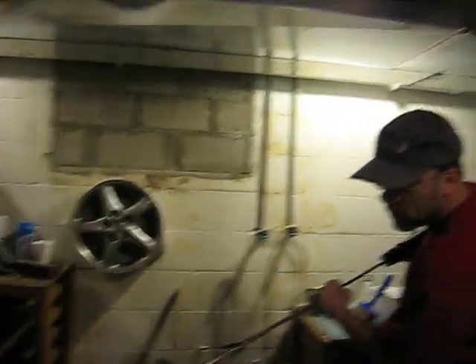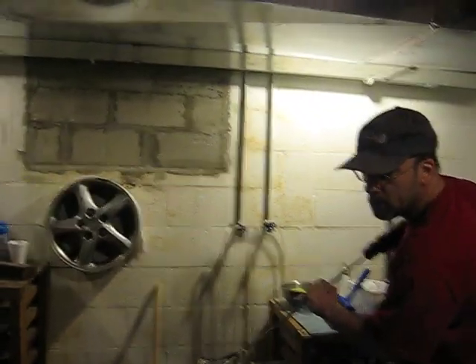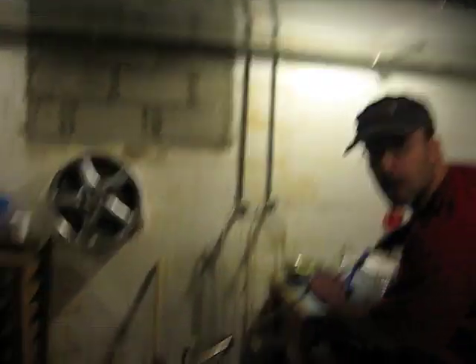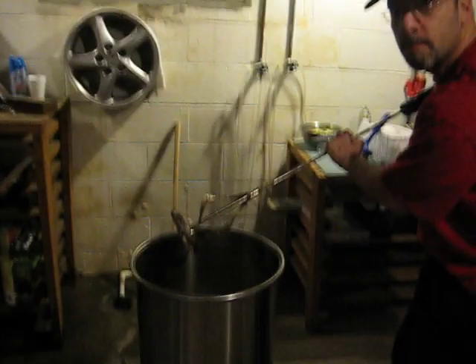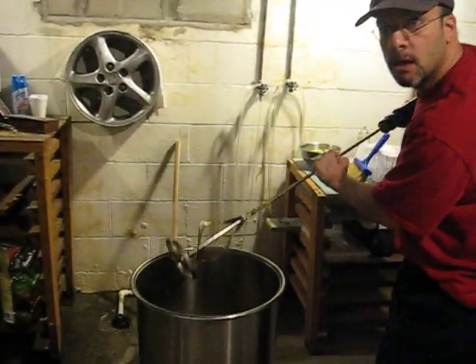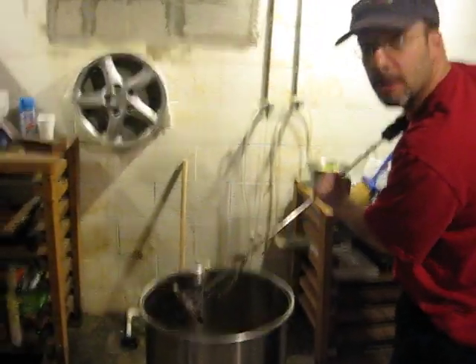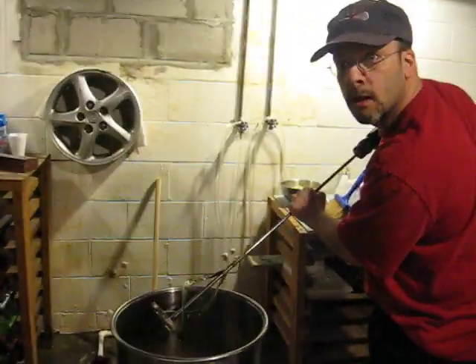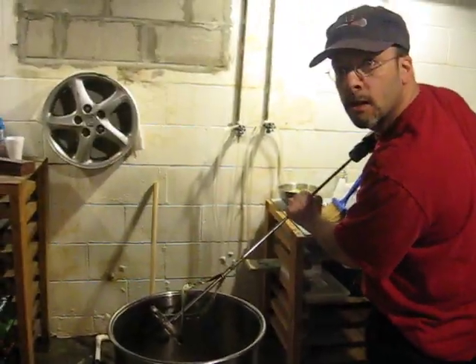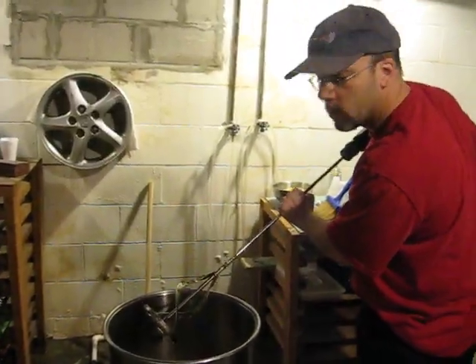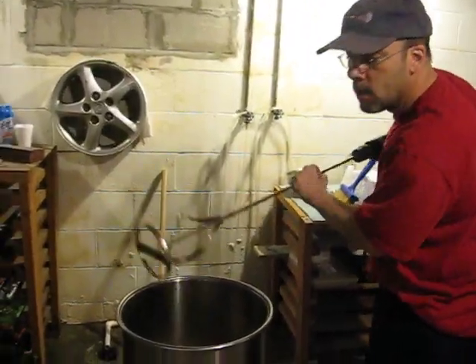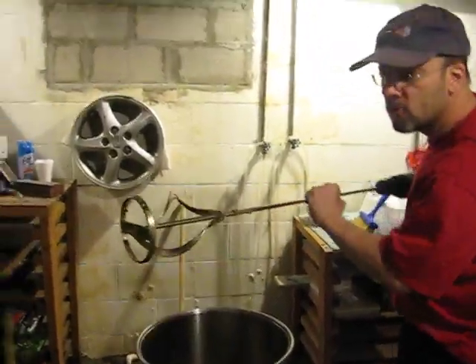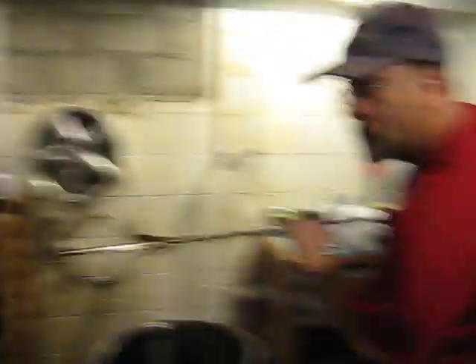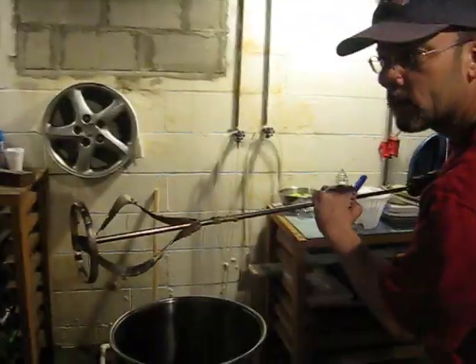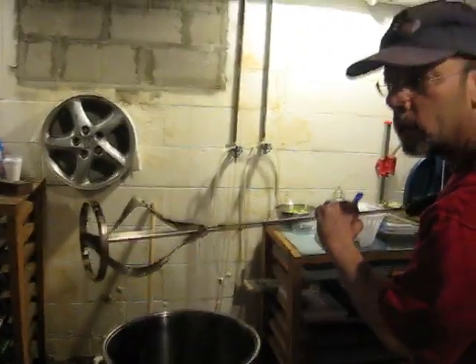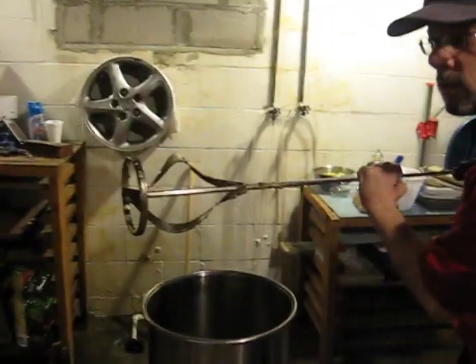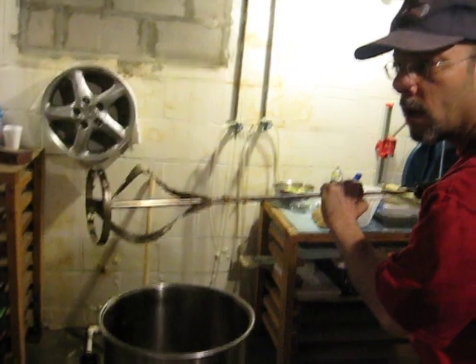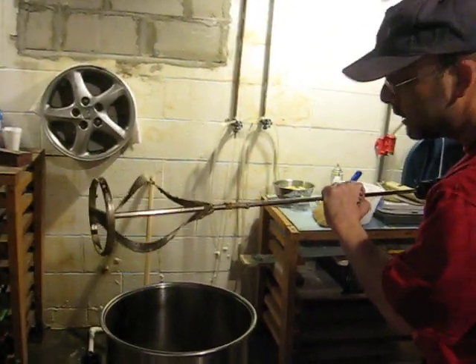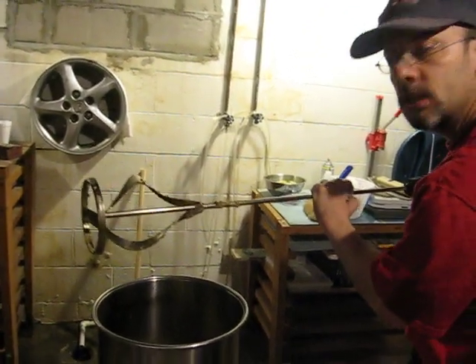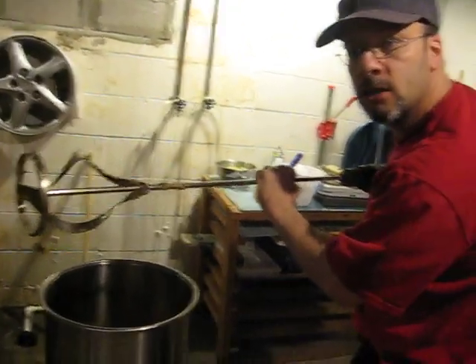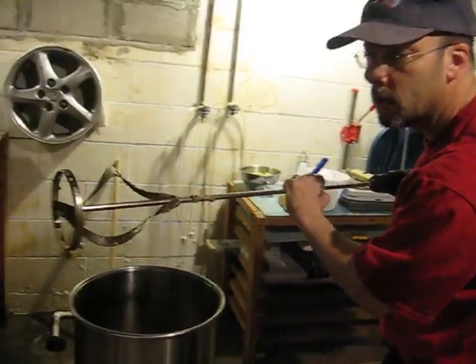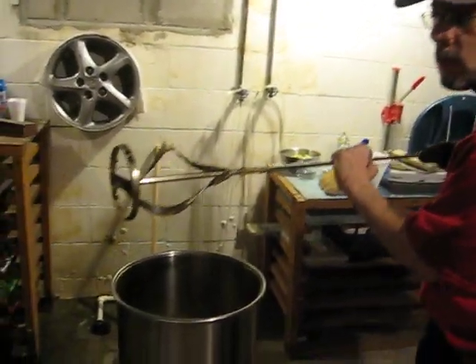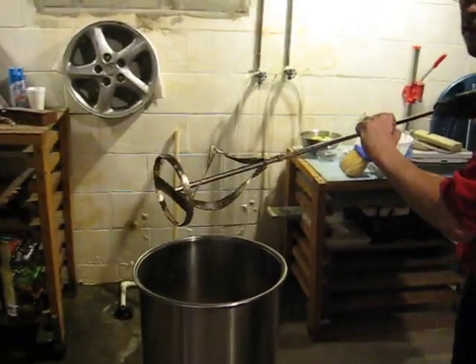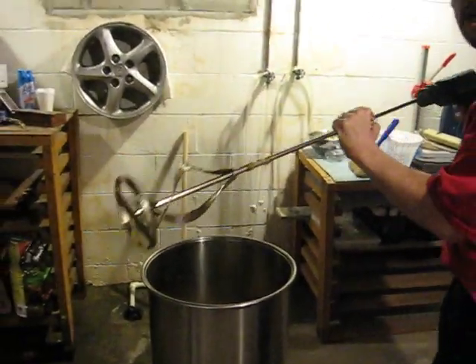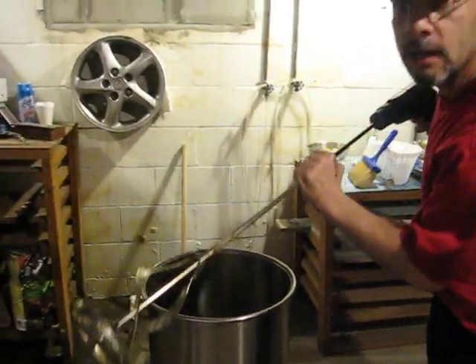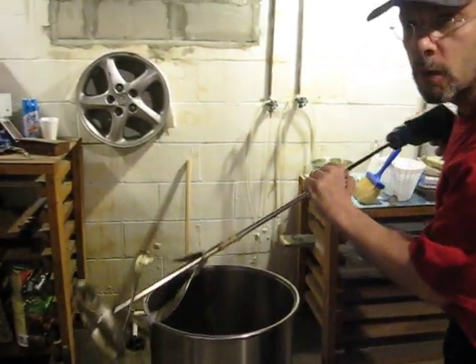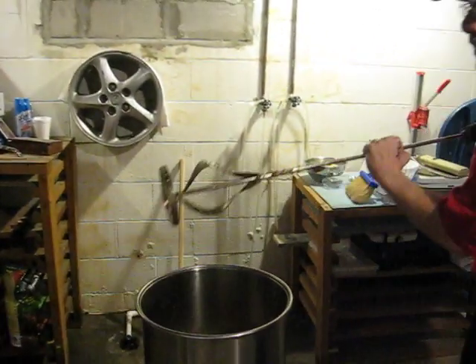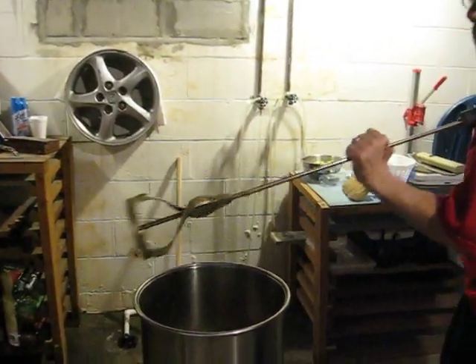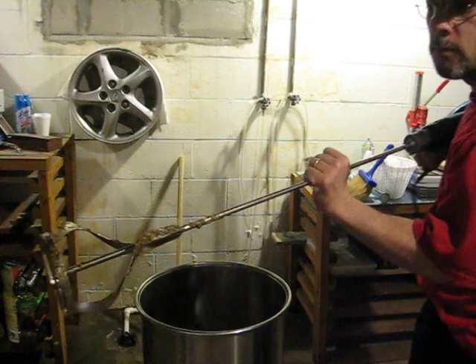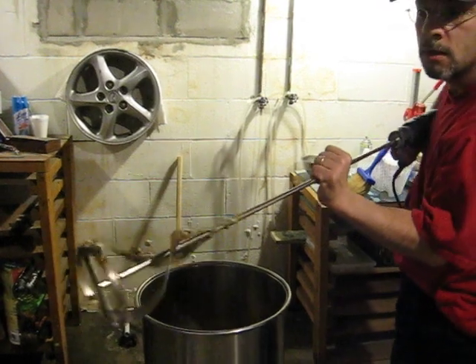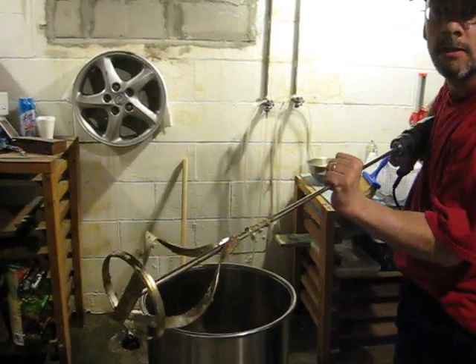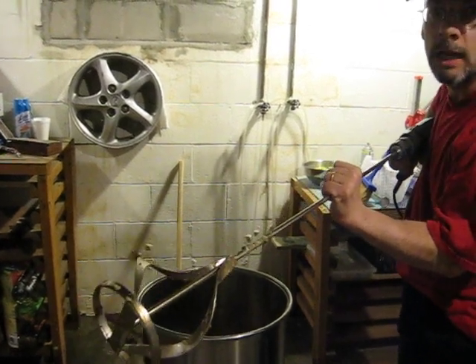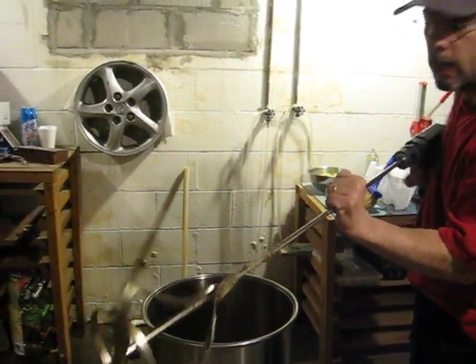Here's my mixer — it's like a paint mixer. I already charged the yeast, and now I'm going to mix it up. They say to aerate it very well, so we're going to aerate it.